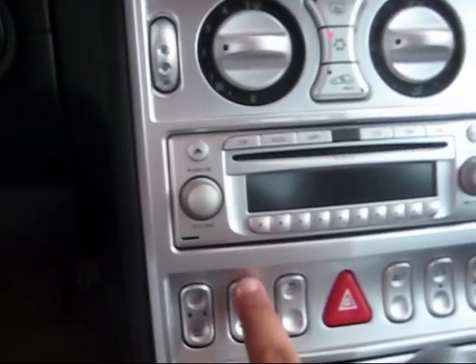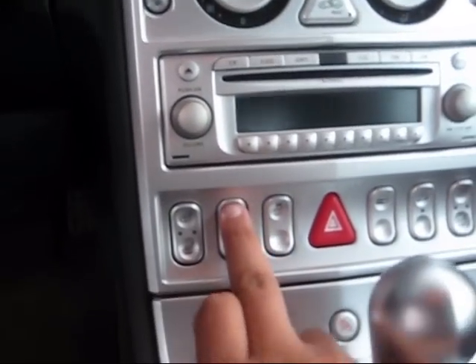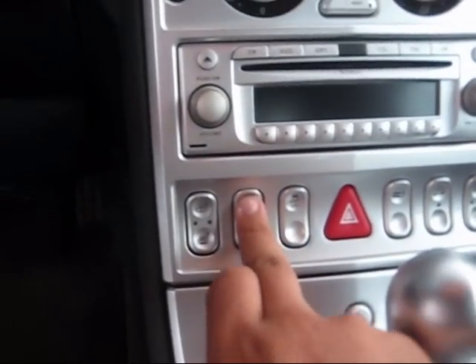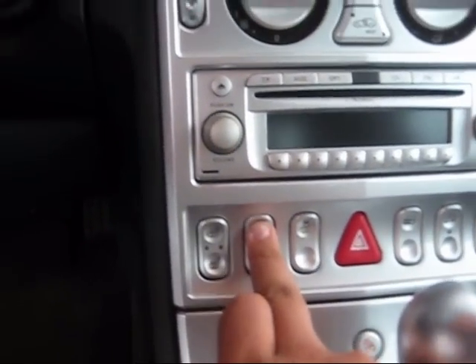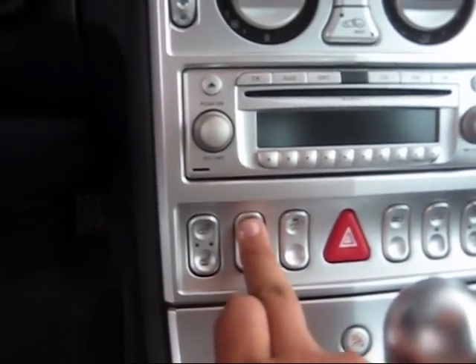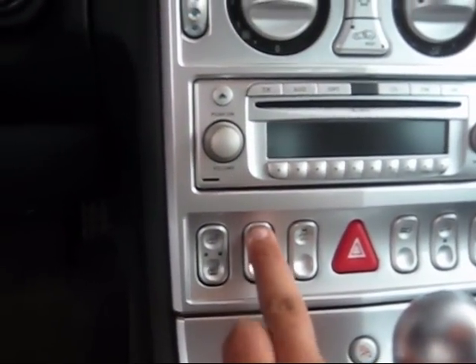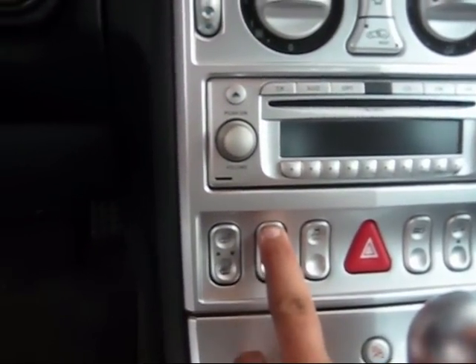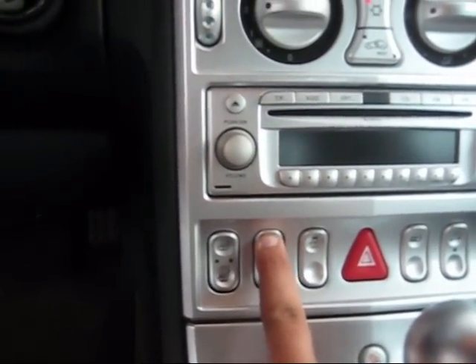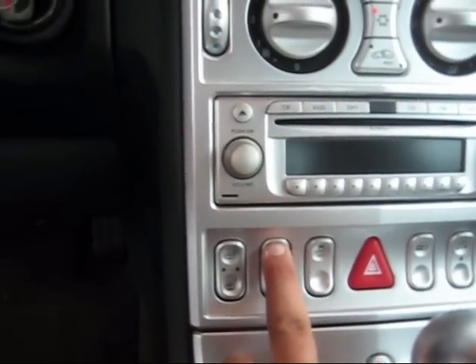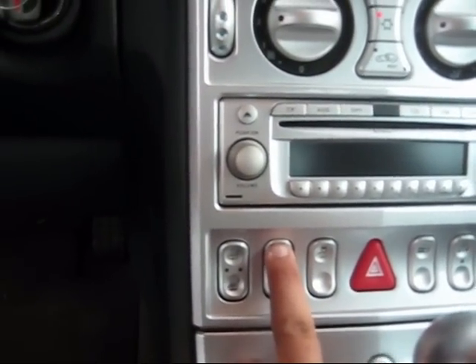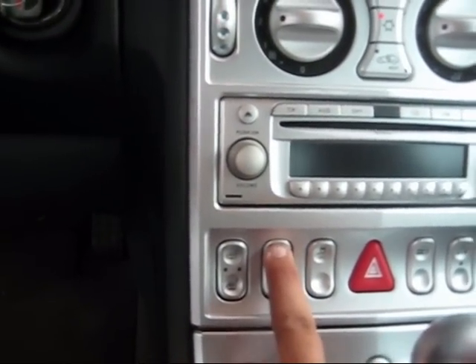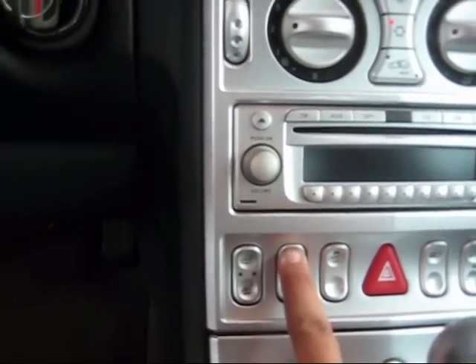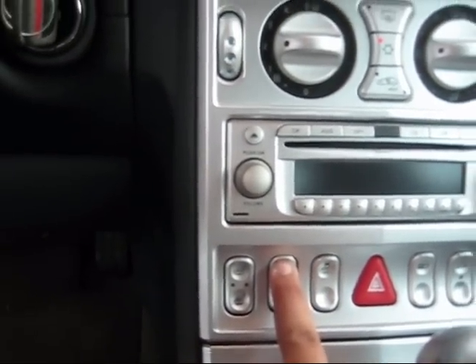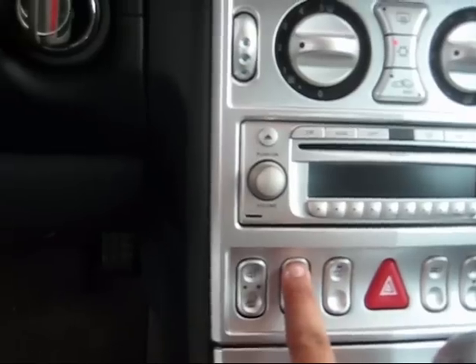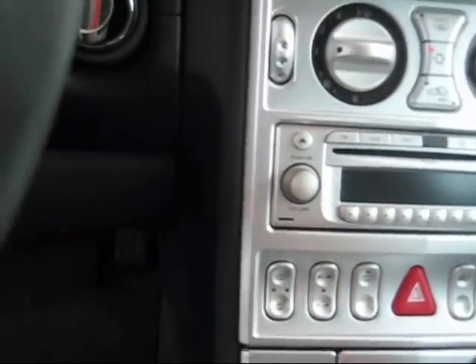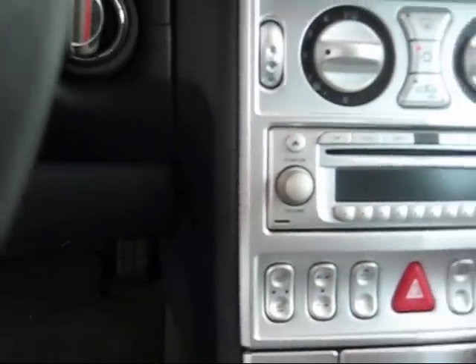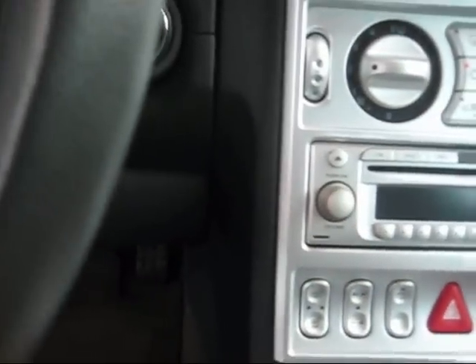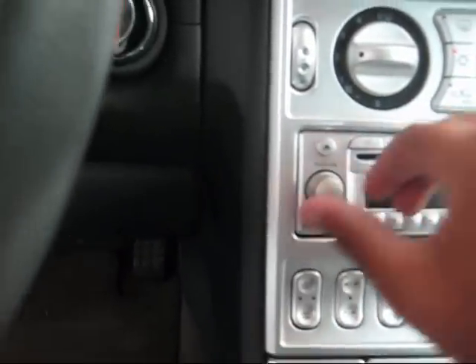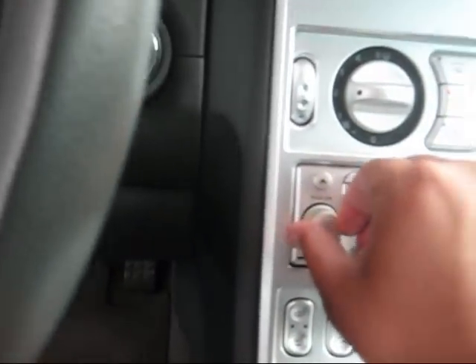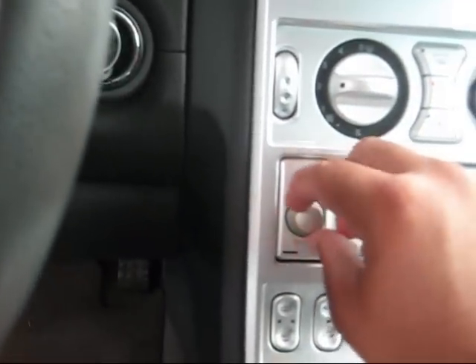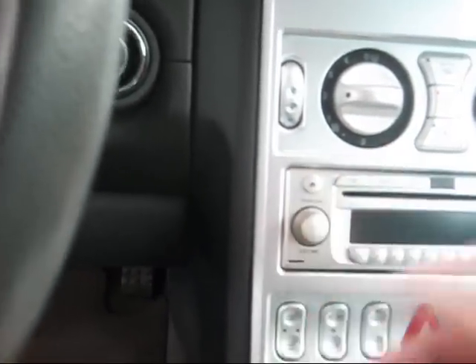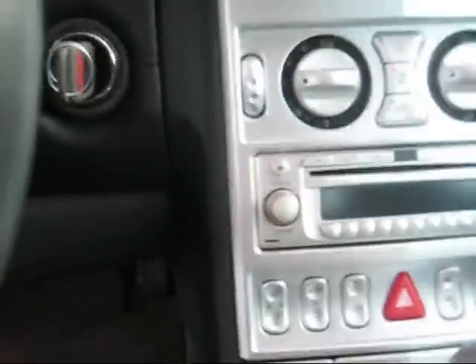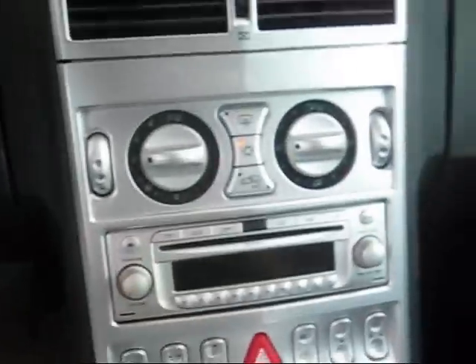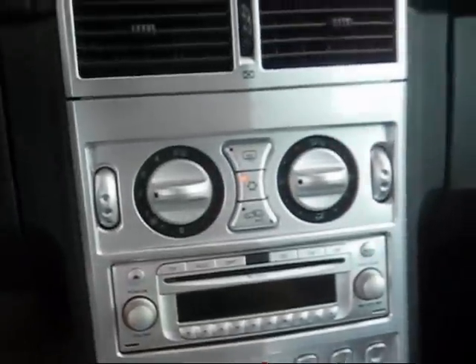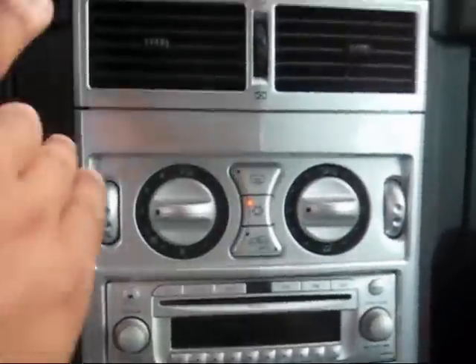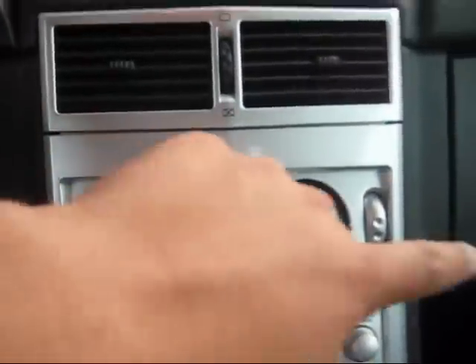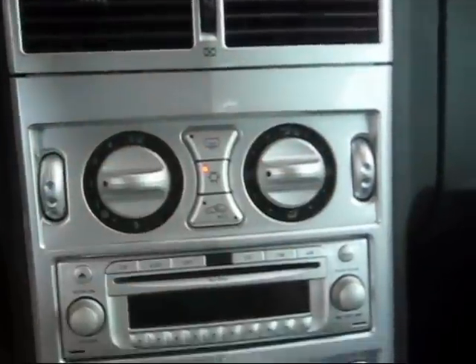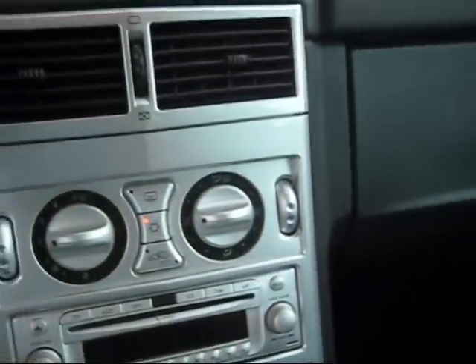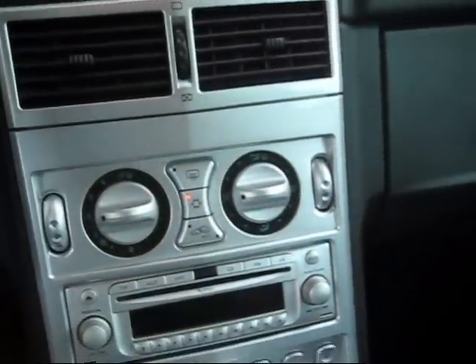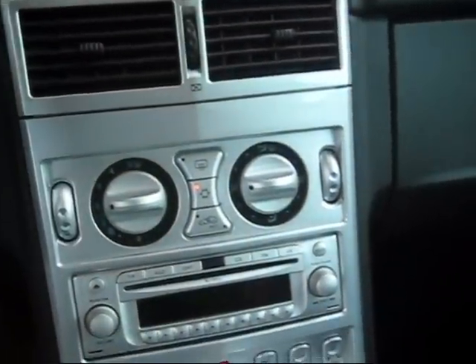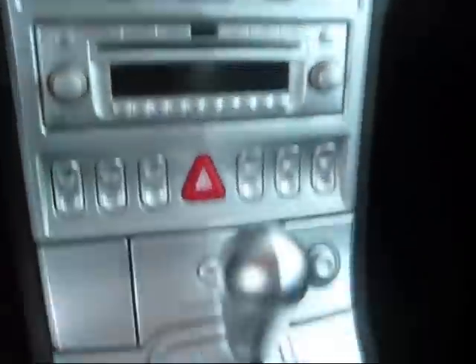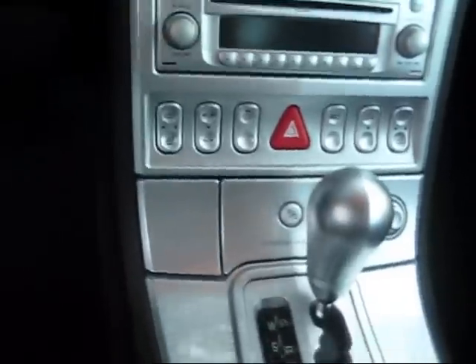You can manually put up the spoiler on the back. It has air control for both sides. It's pretty much got everything.